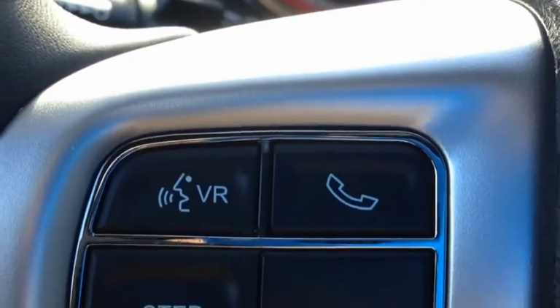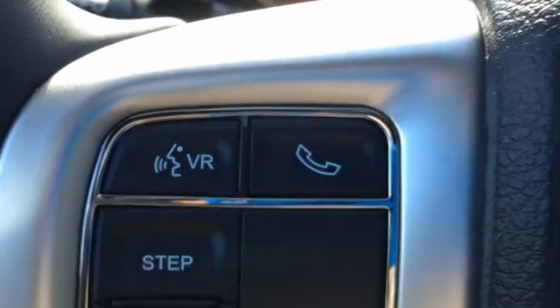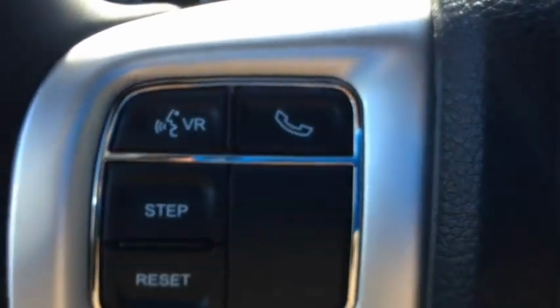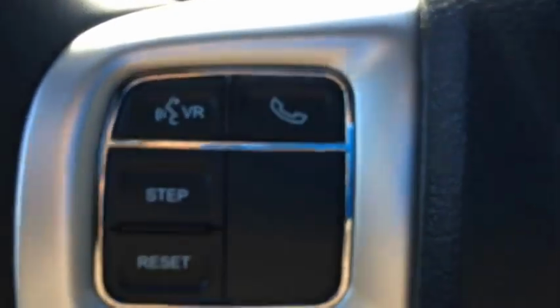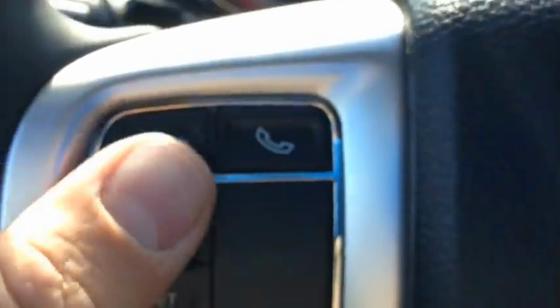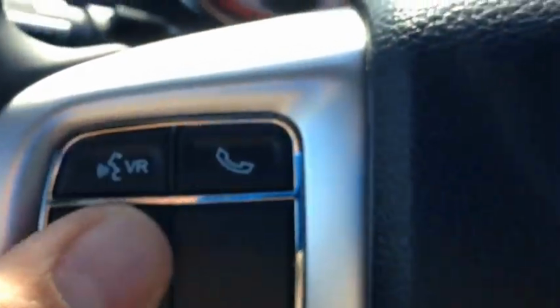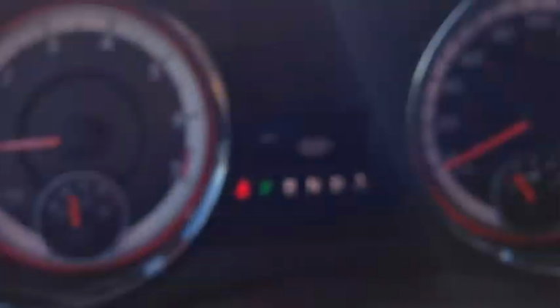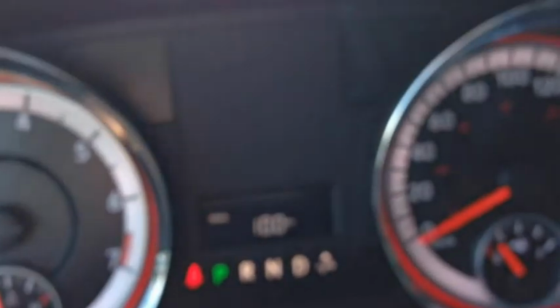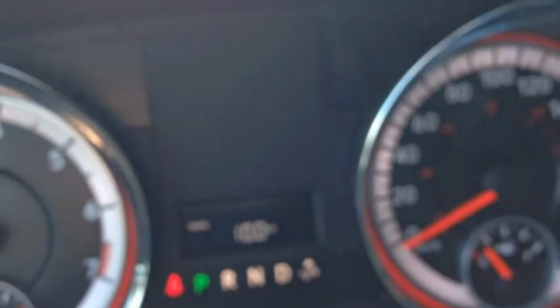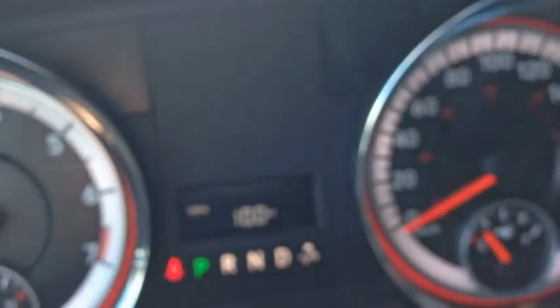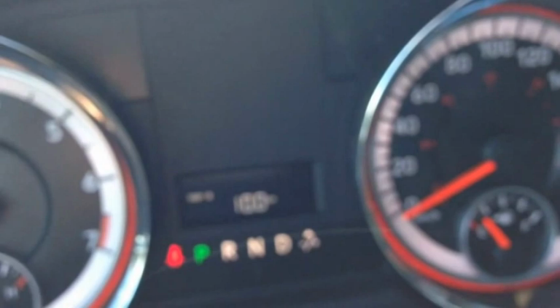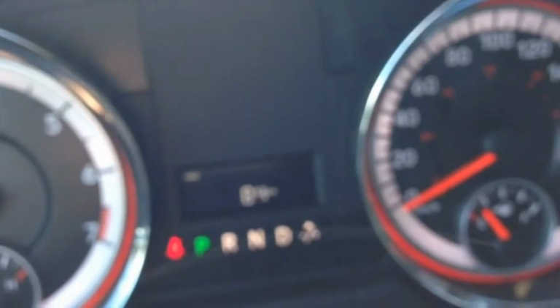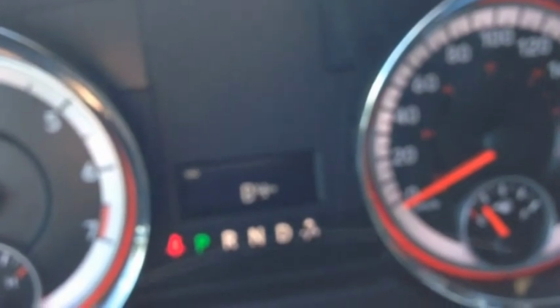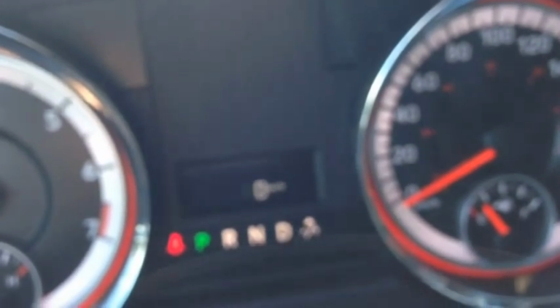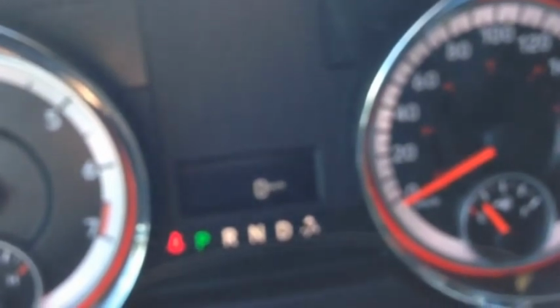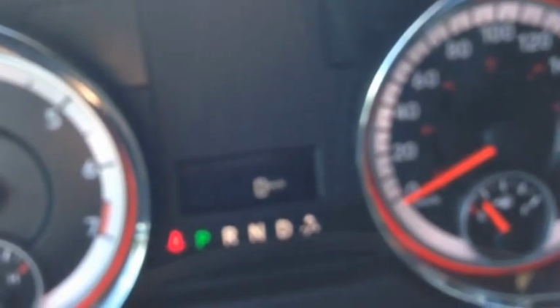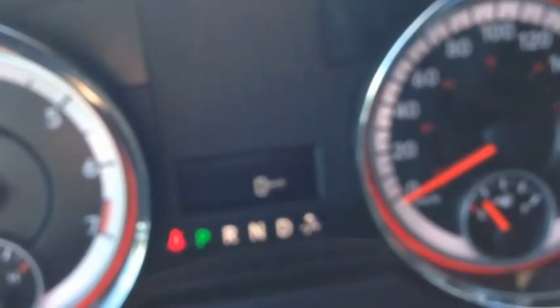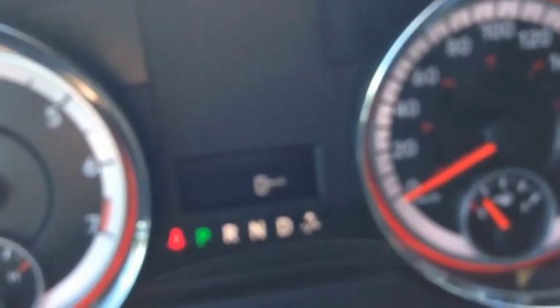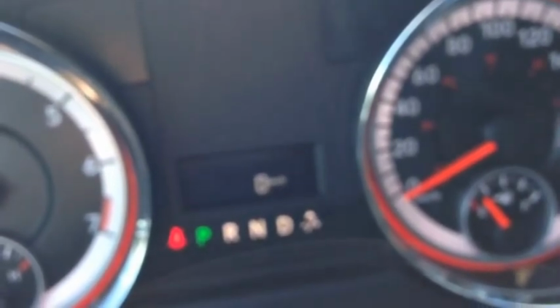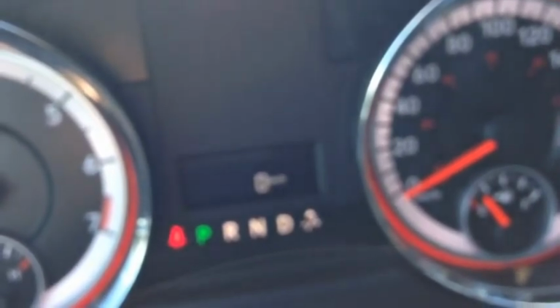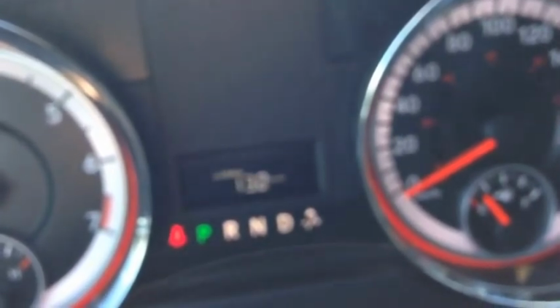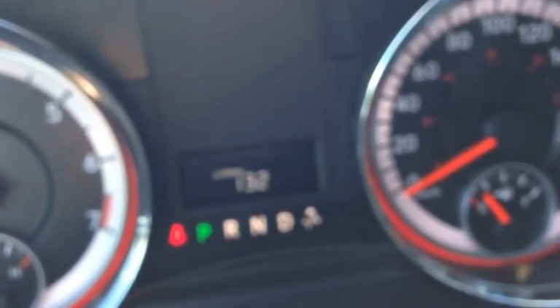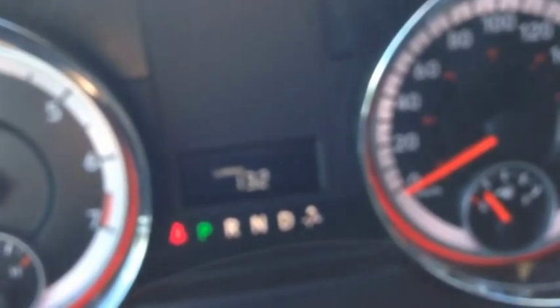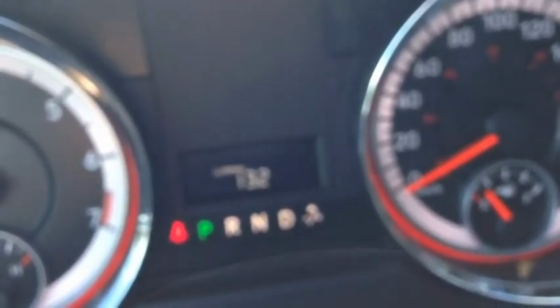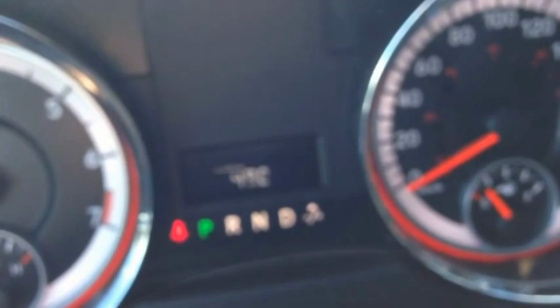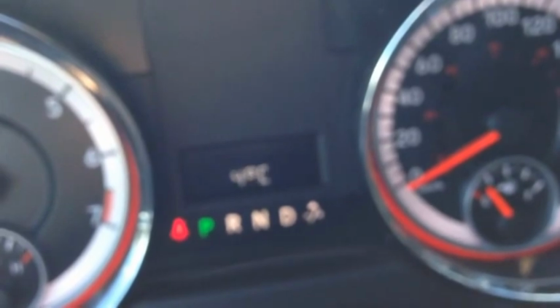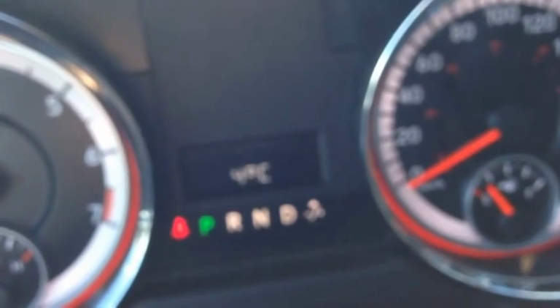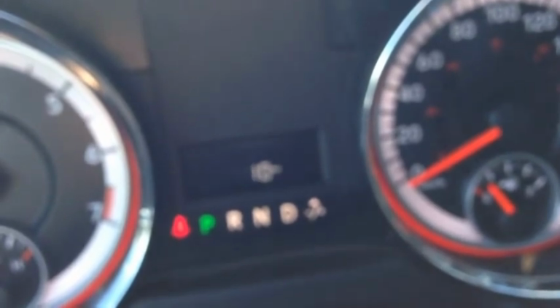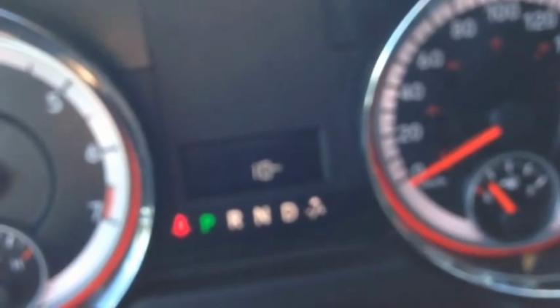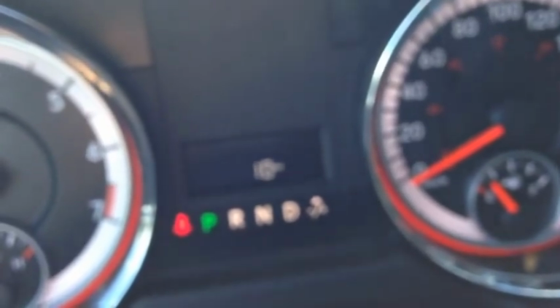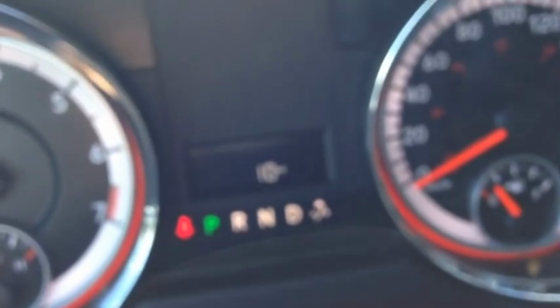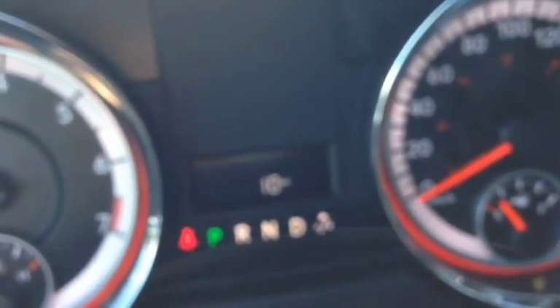The onboard computer controls show you things like your trip meters, your kilometers to empty, your speedometer, your fuel efficiency, and the temperature outside. Very, very handy.